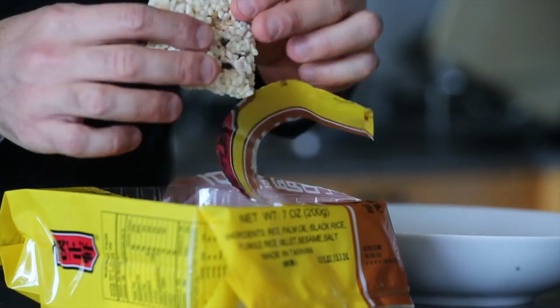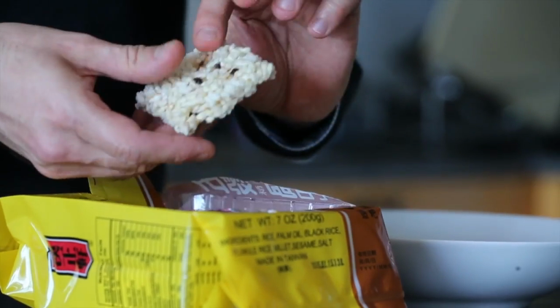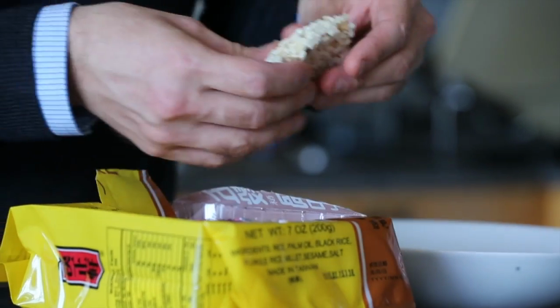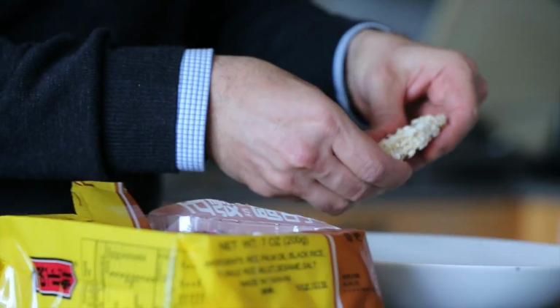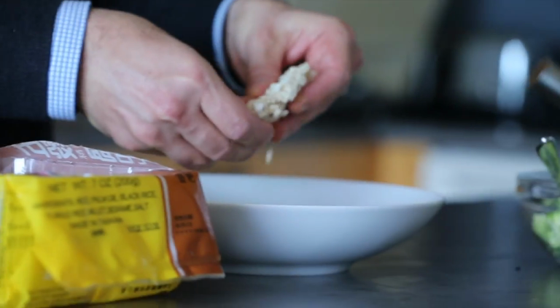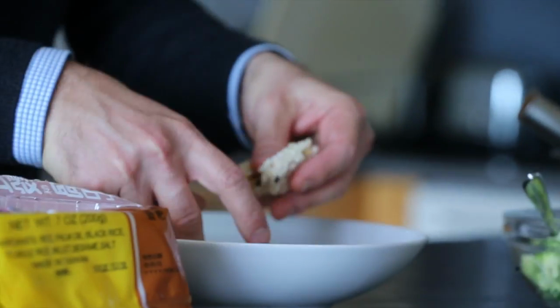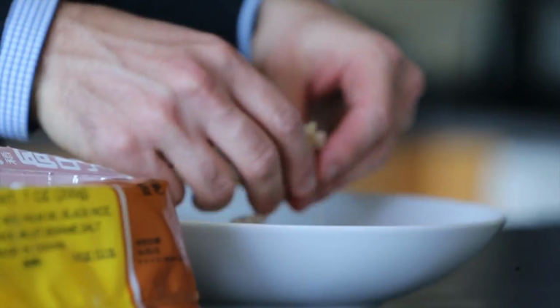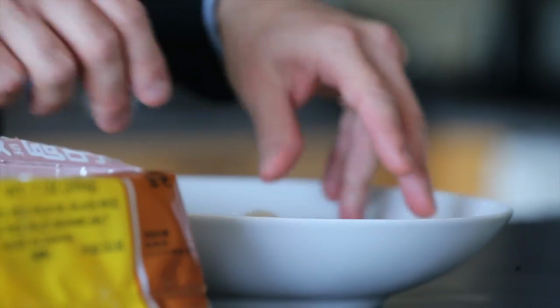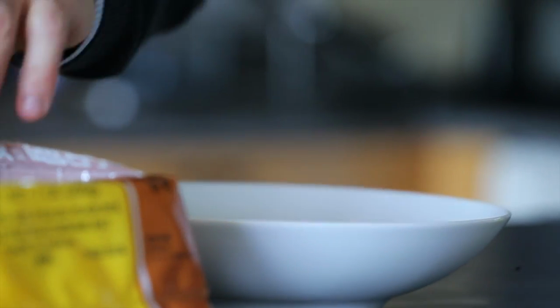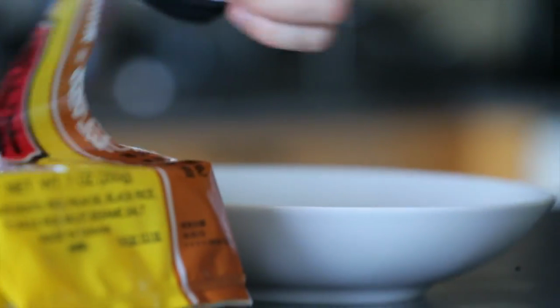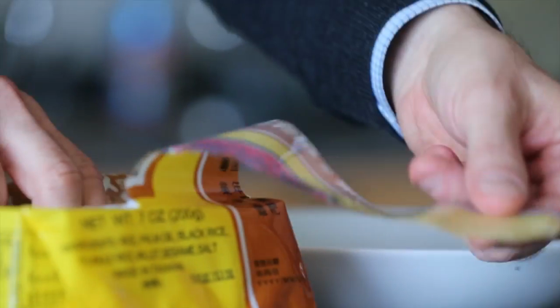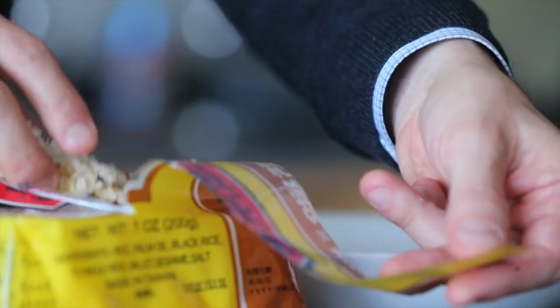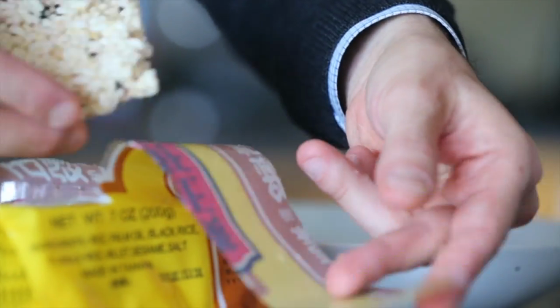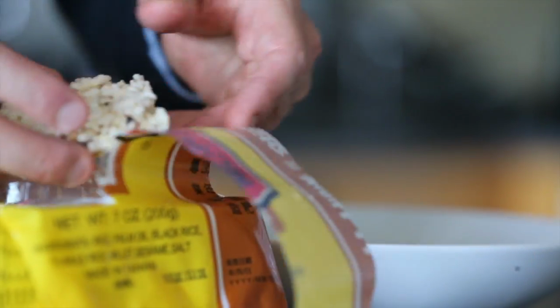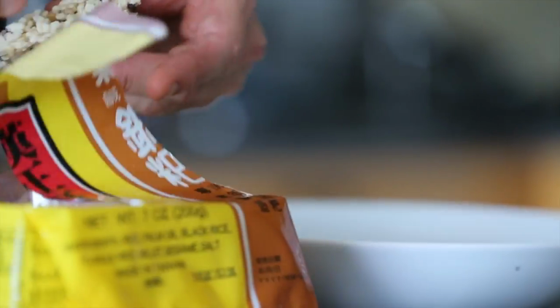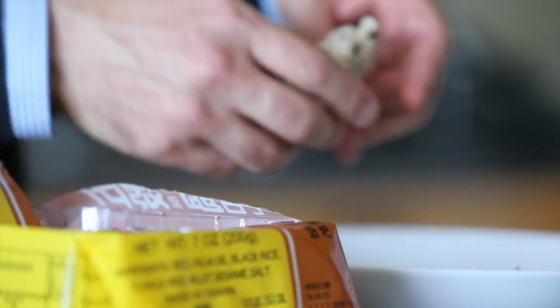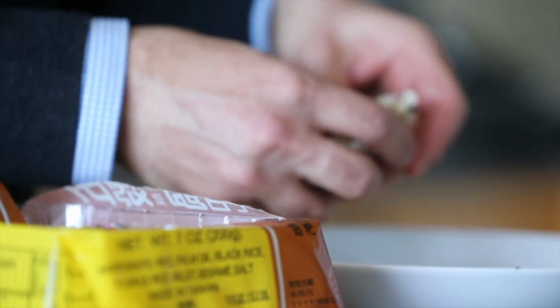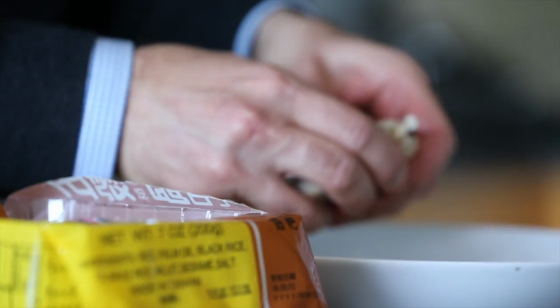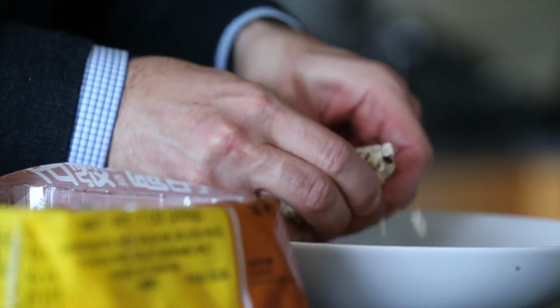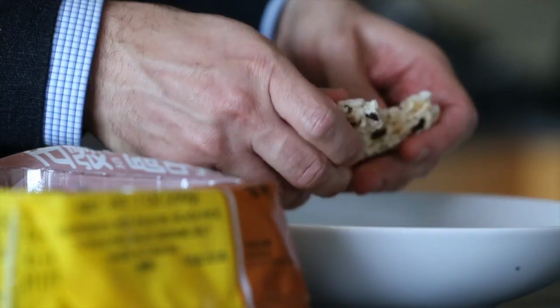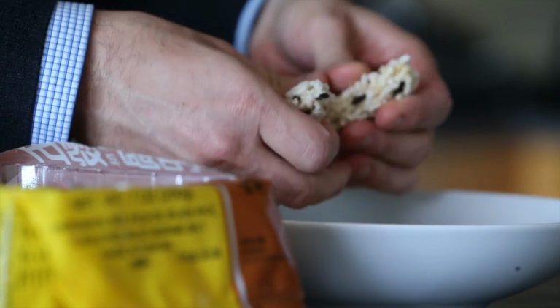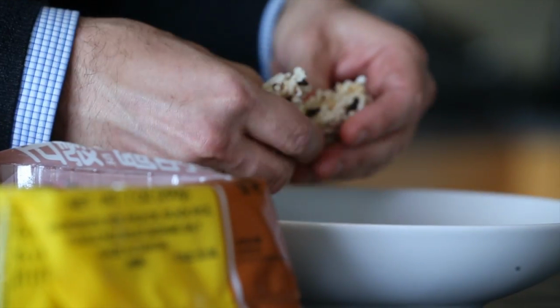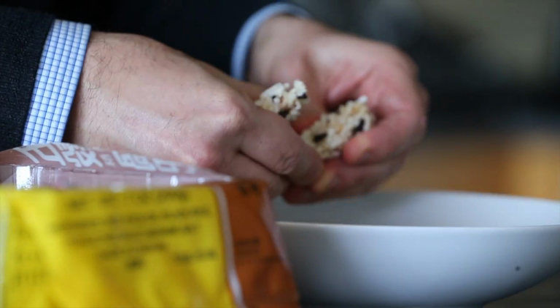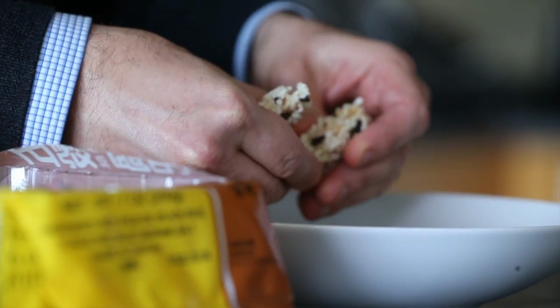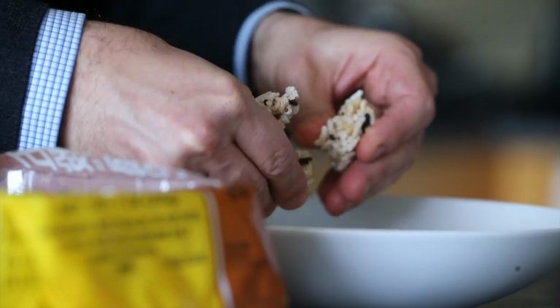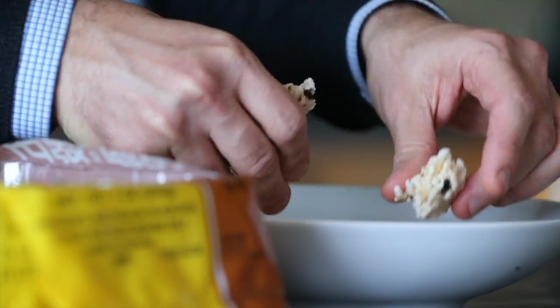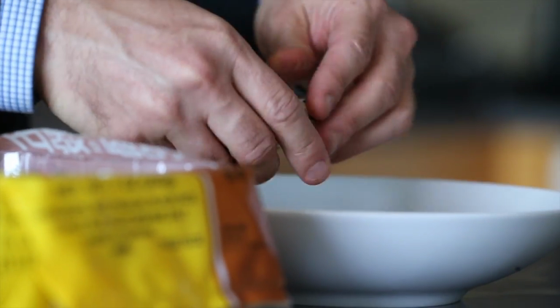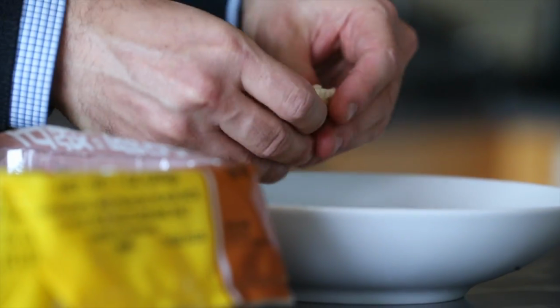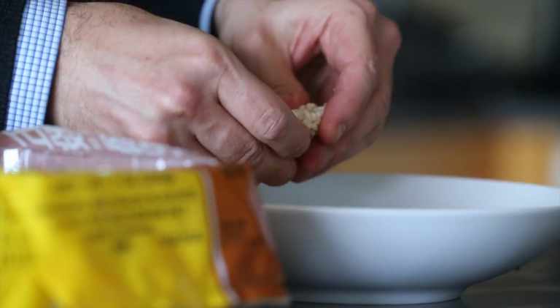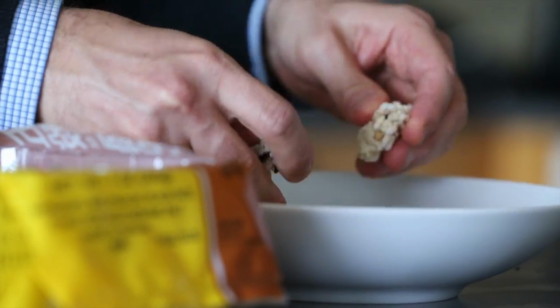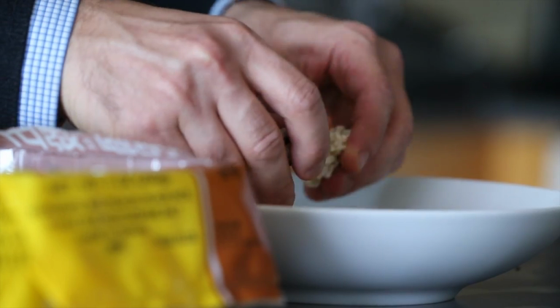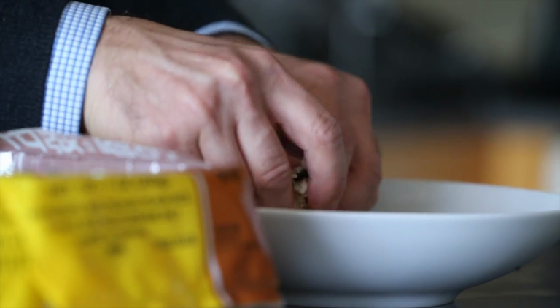Also for garnish — I don't know if you call it garnish if you put it under the dish — but I want some more crunch and I'm going to use some rice cakes. This is what I found in Chinatown. I'm just going to break these into chunks.